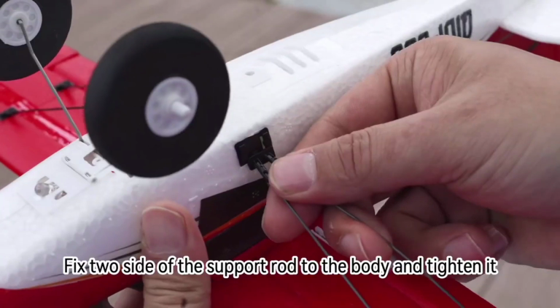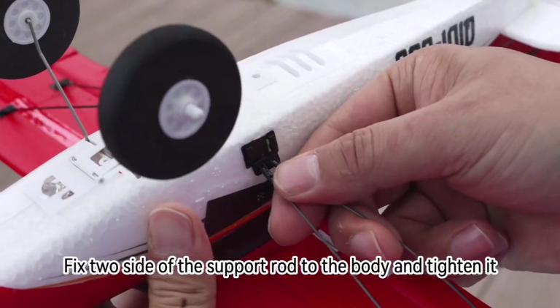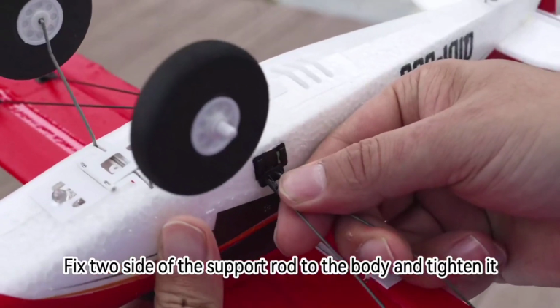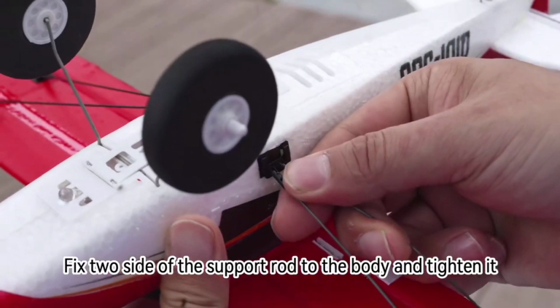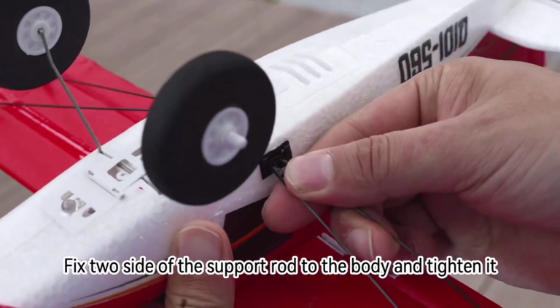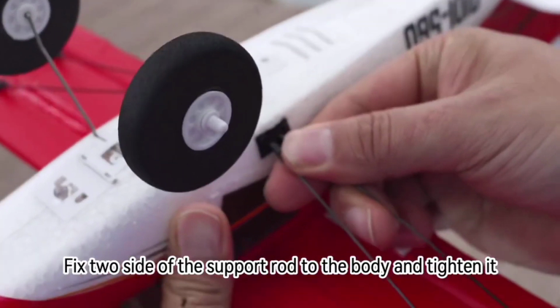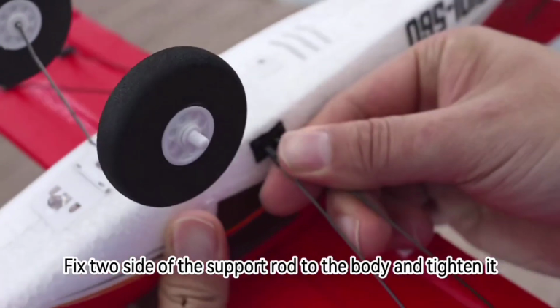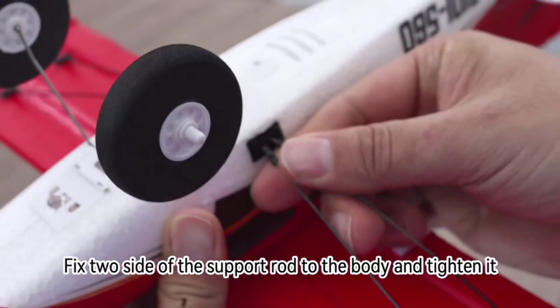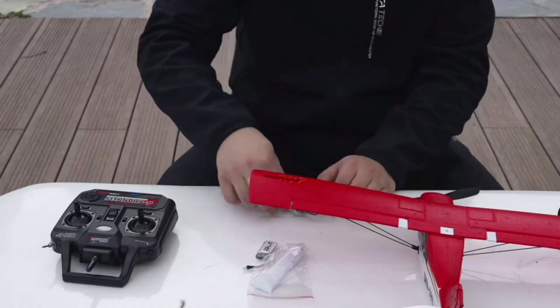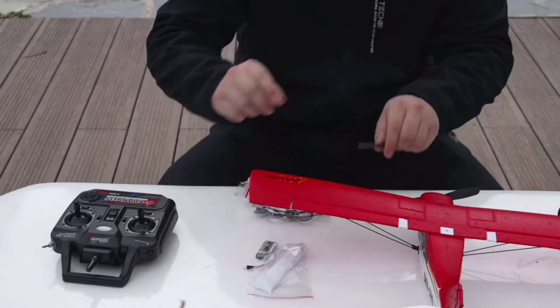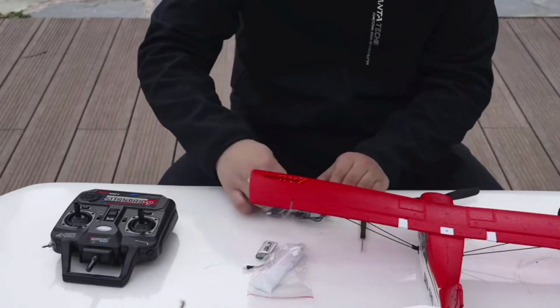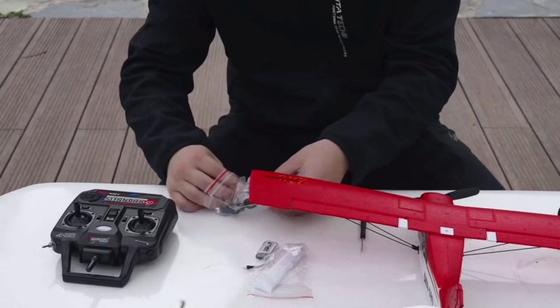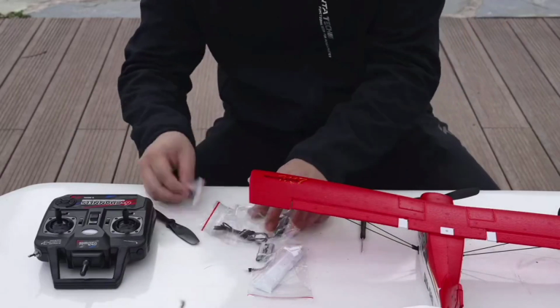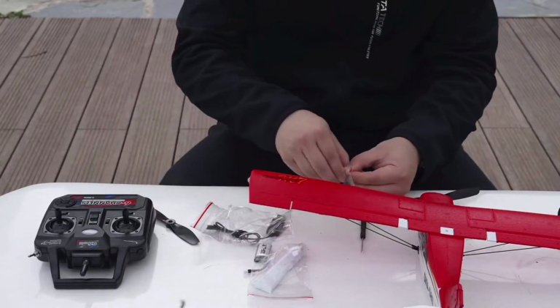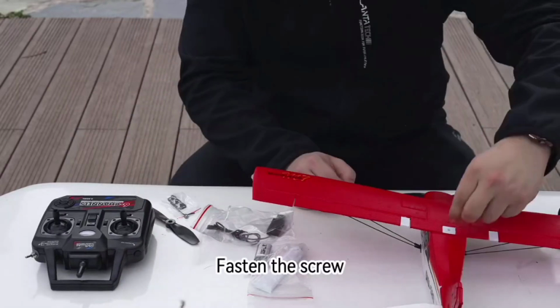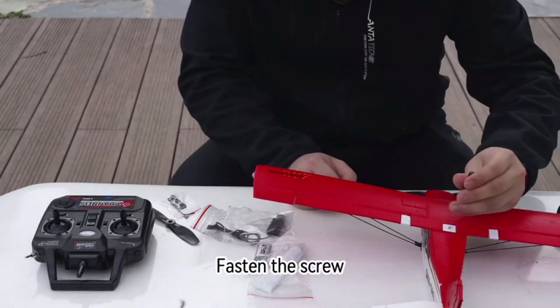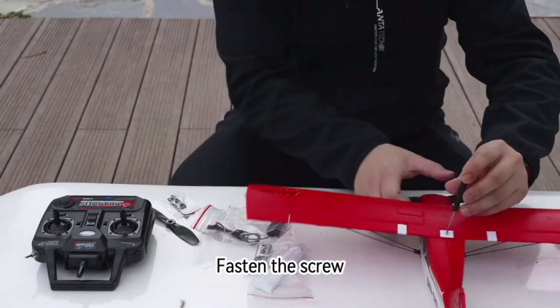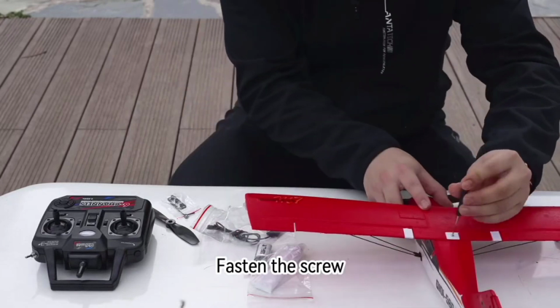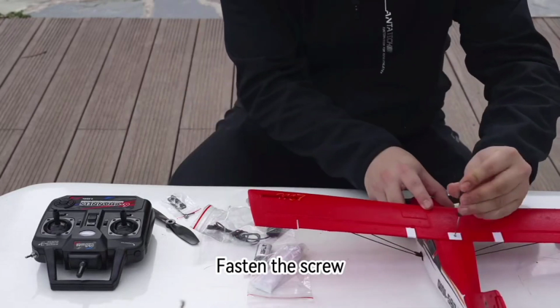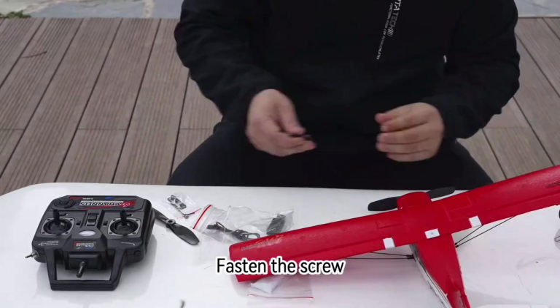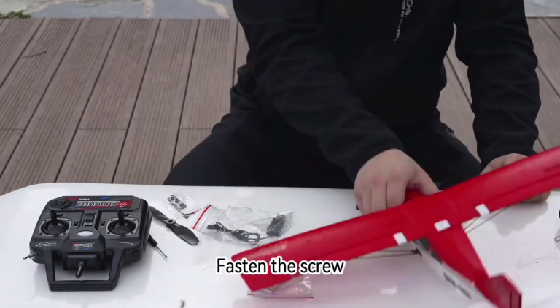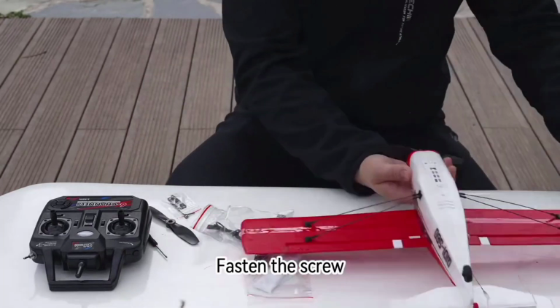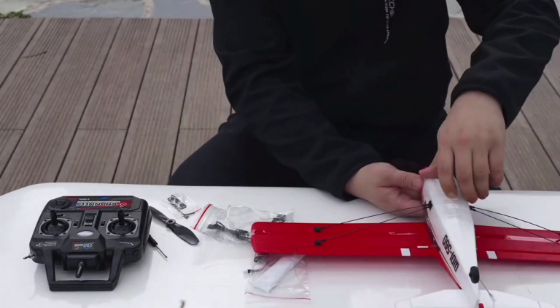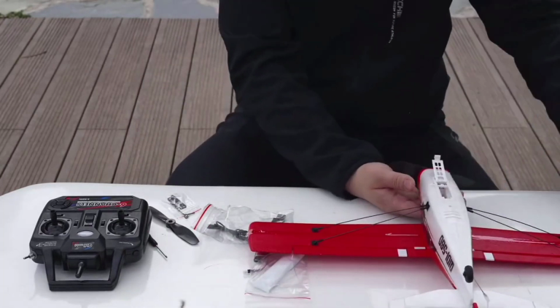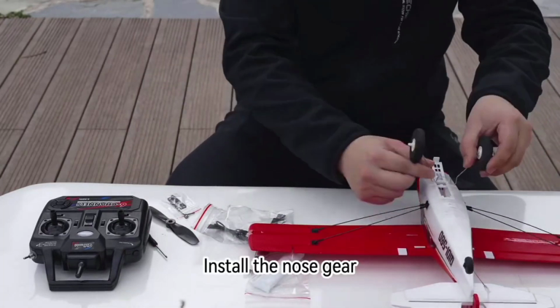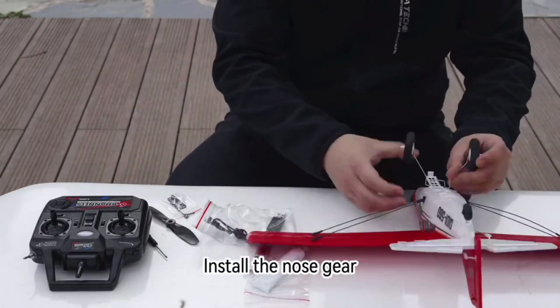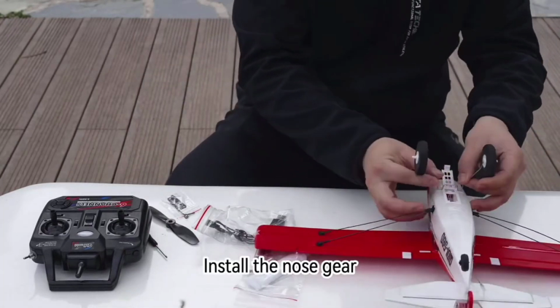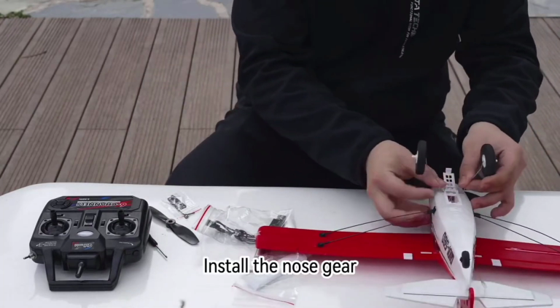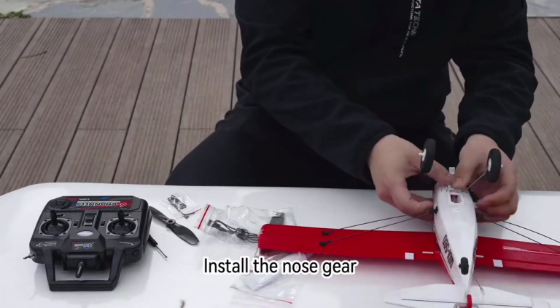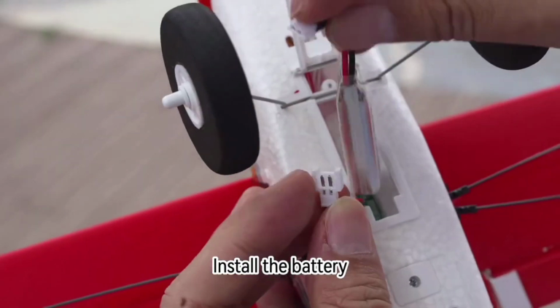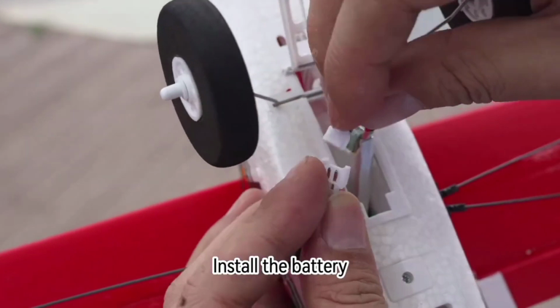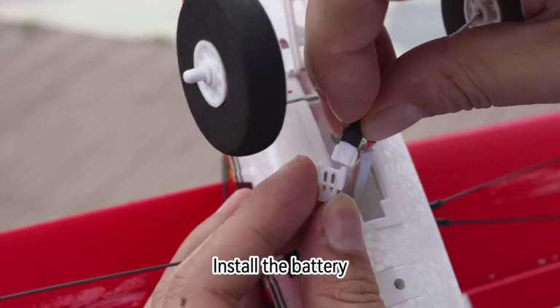Fix both sides of the Support Rod to the body and tighten it. Fasten the screw. Install the Nose Gear. Install the Battery.